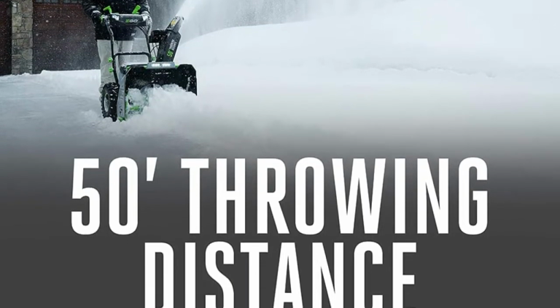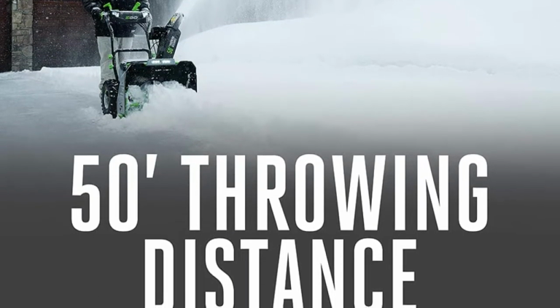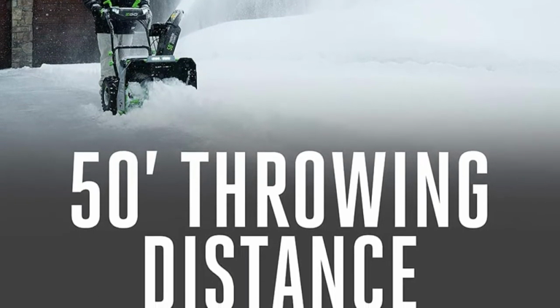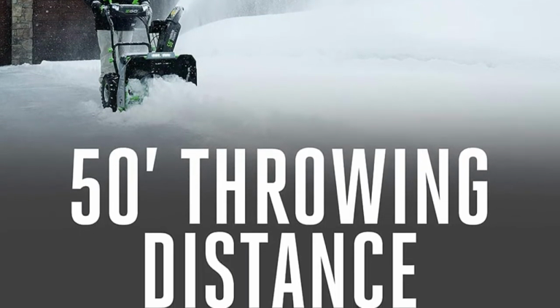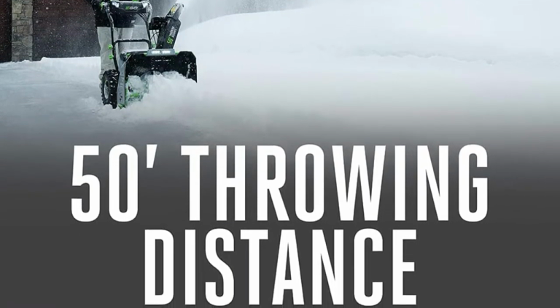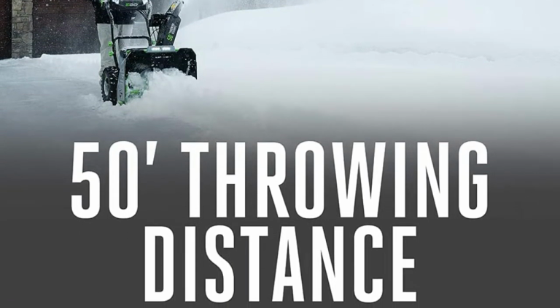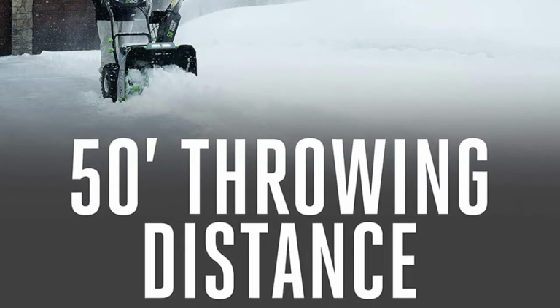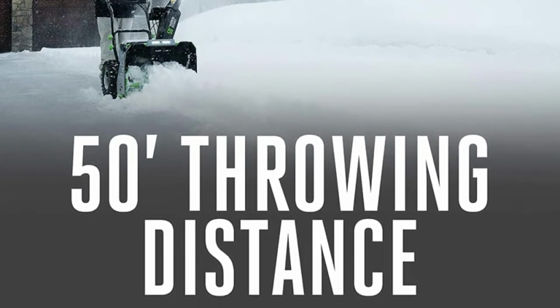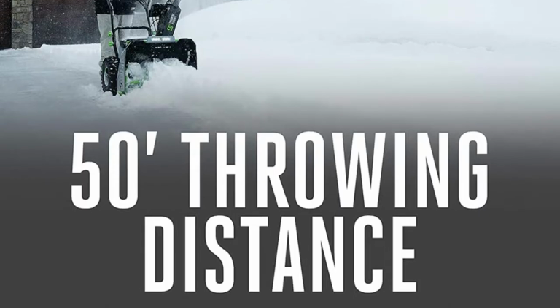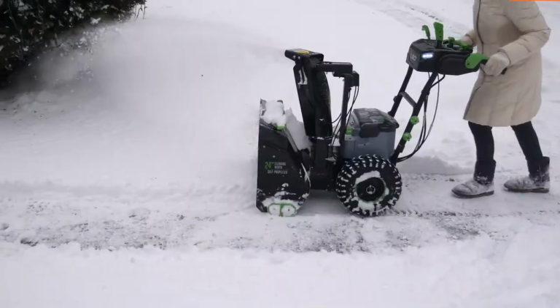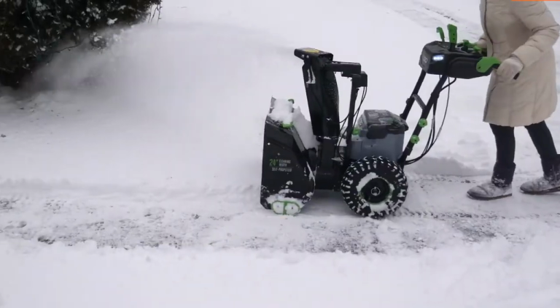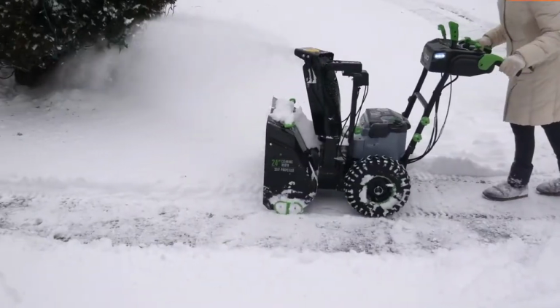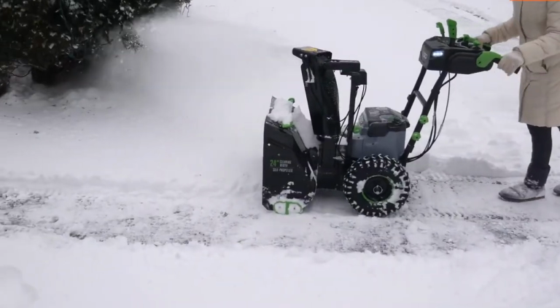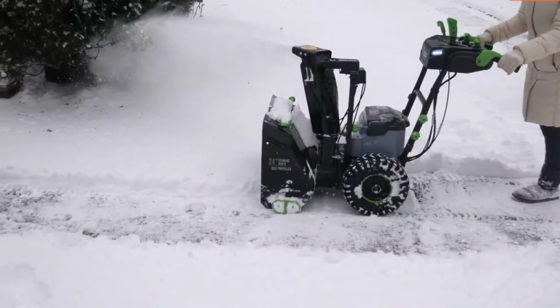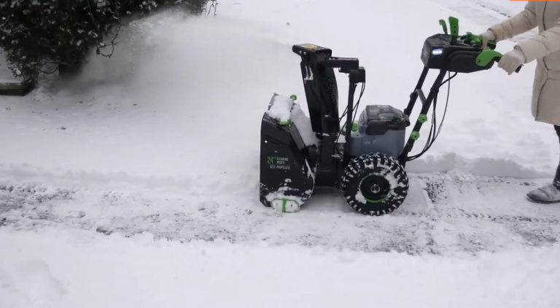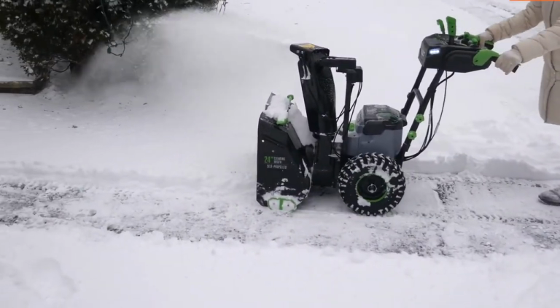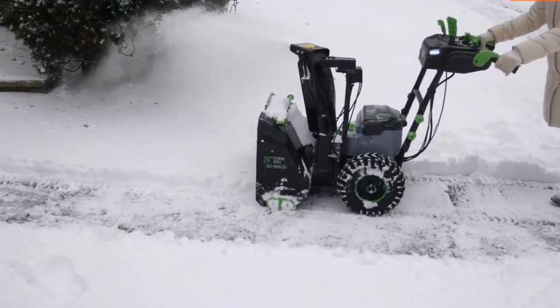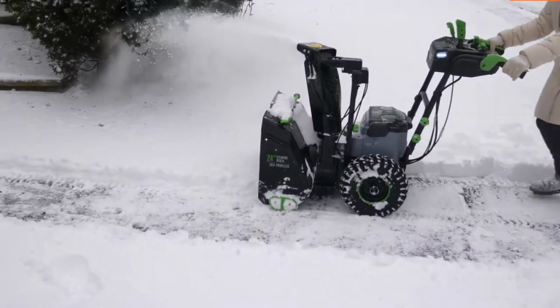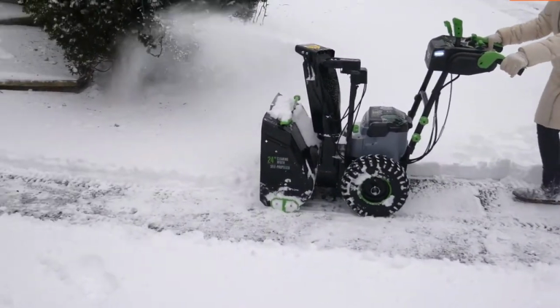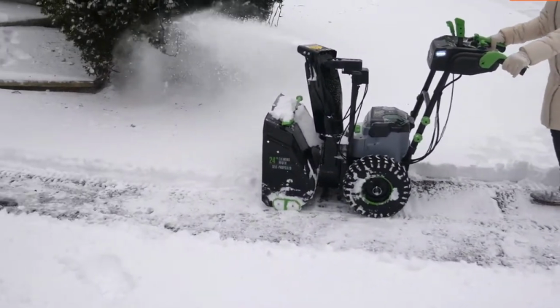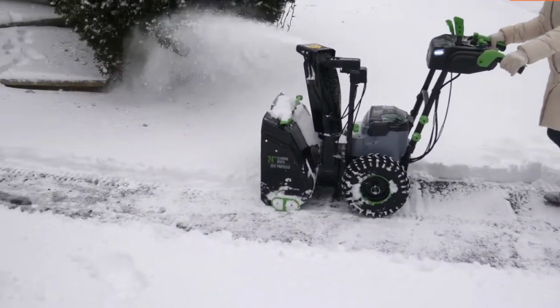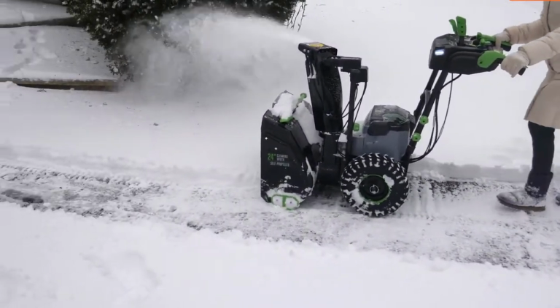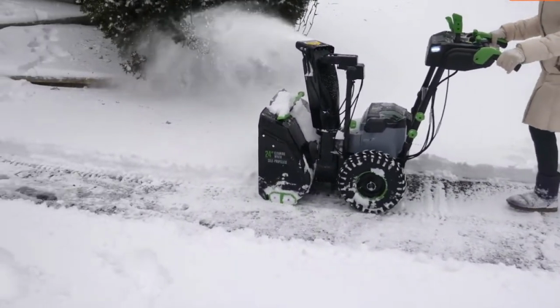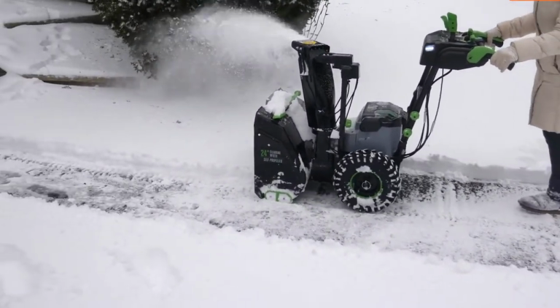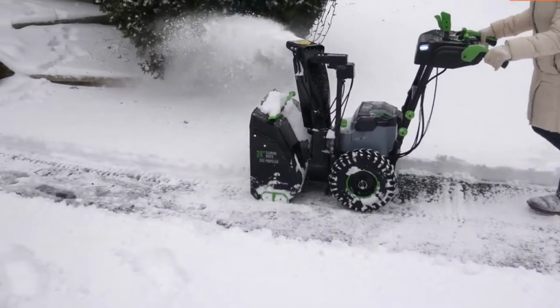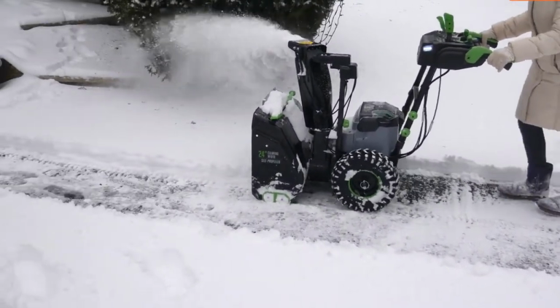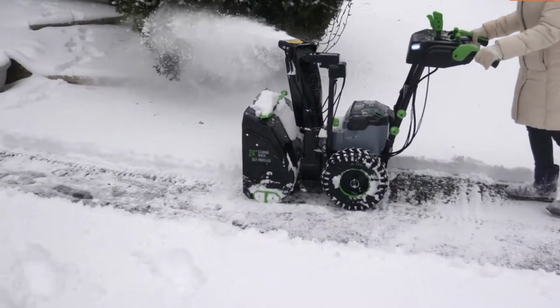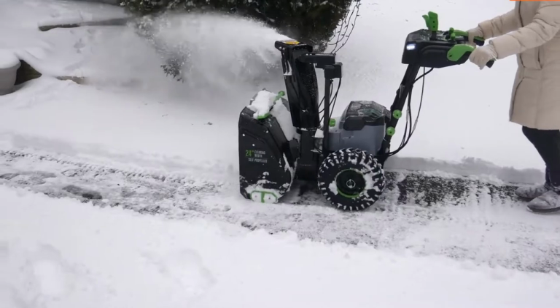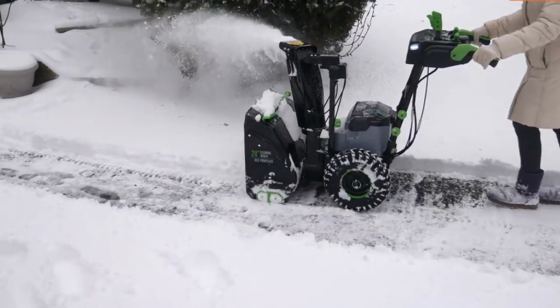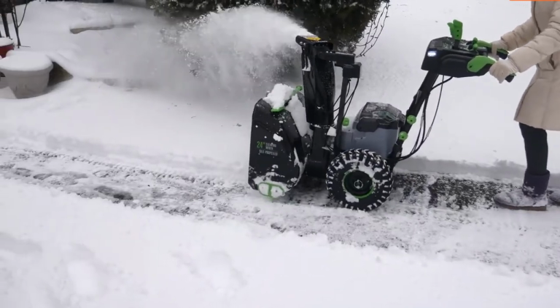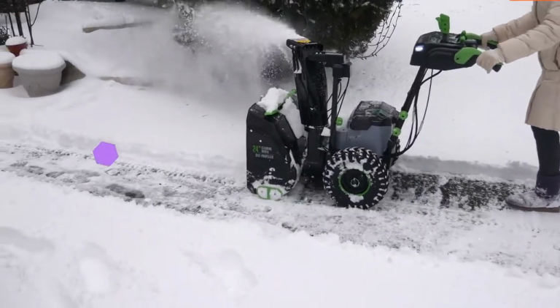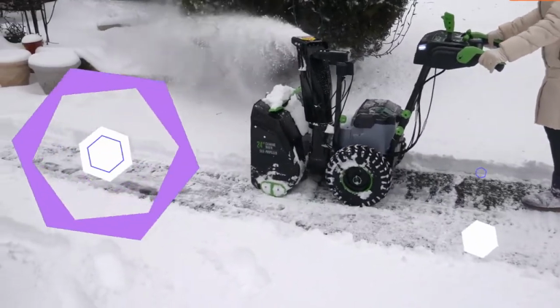This EGO Power Plus isn't cheap, but it's worth every penny. Not only did this model work as well as almost any gas-powered snowblower.